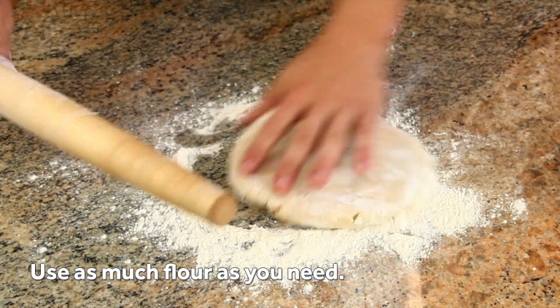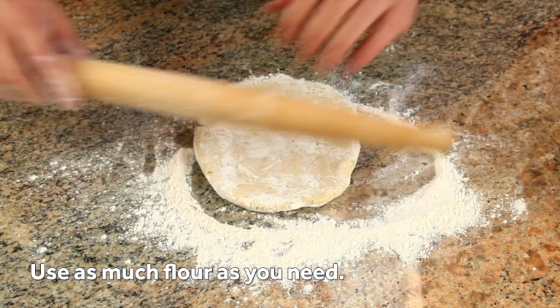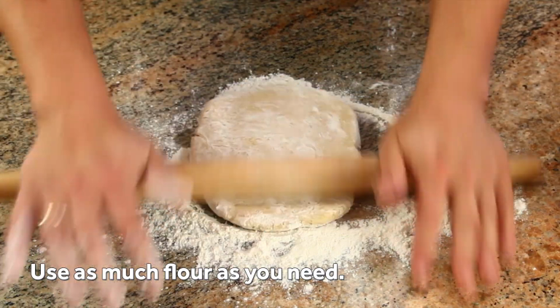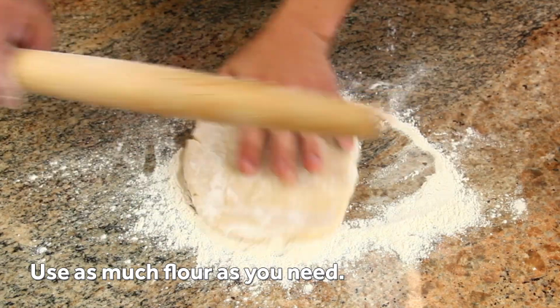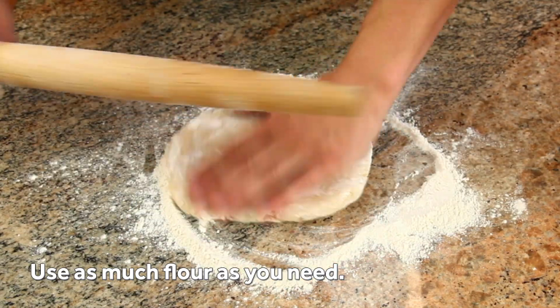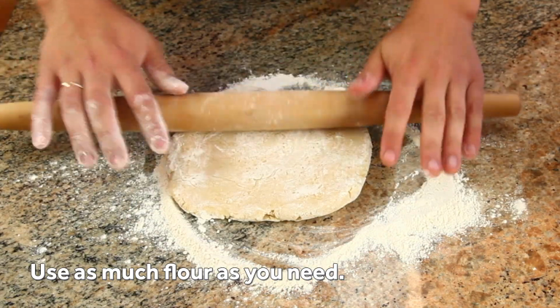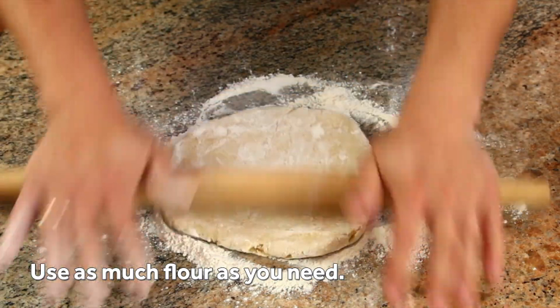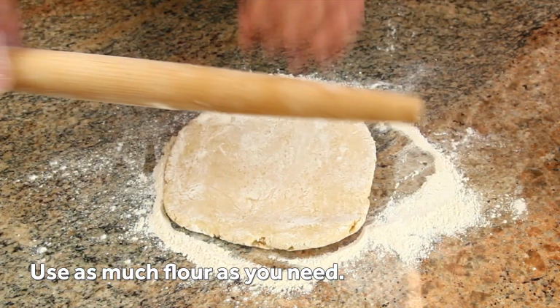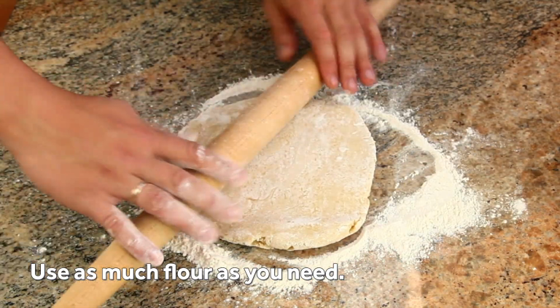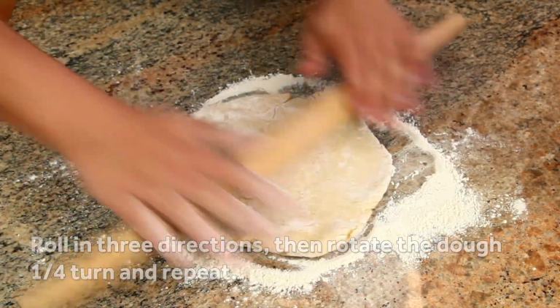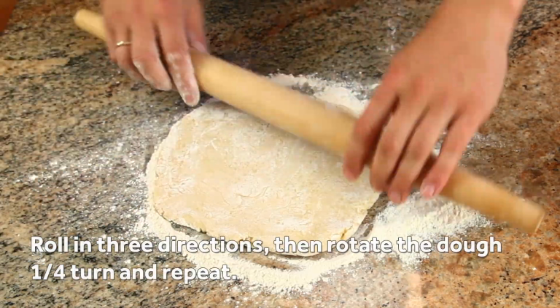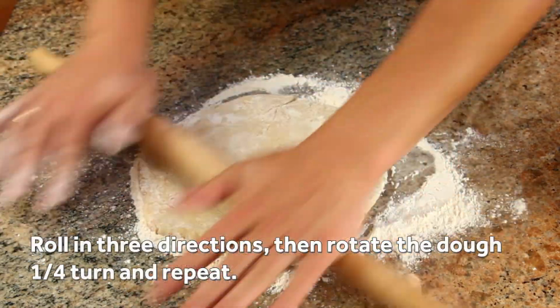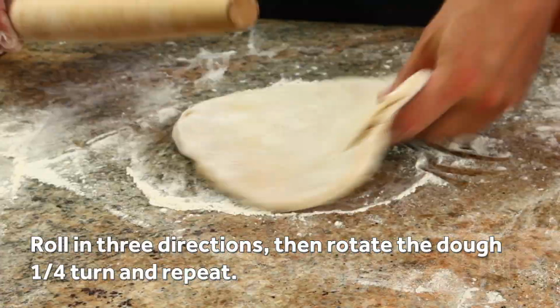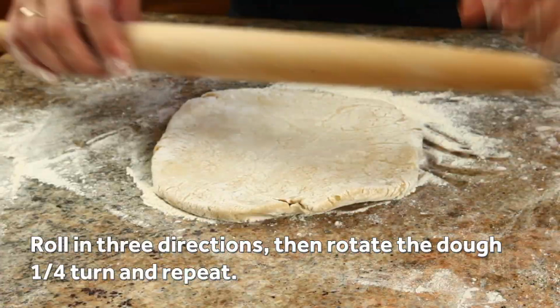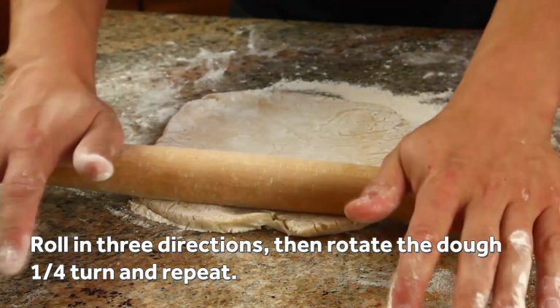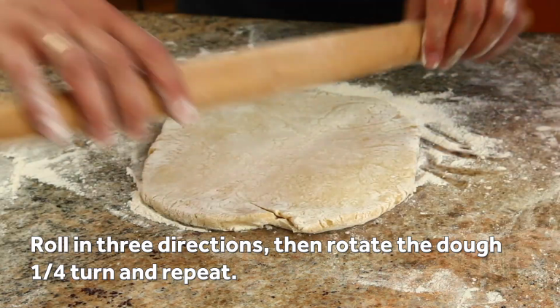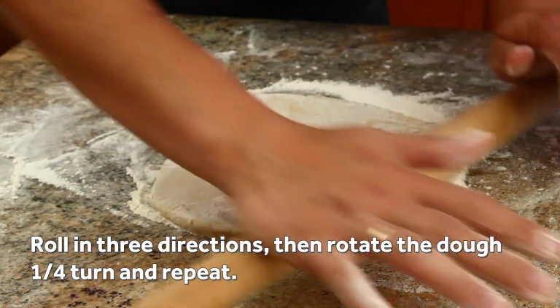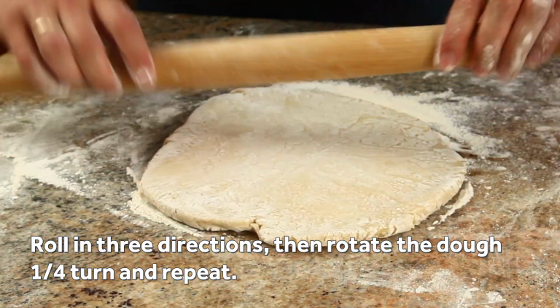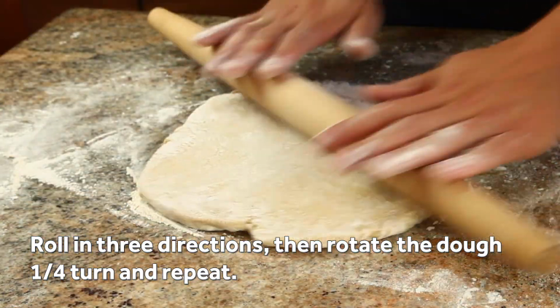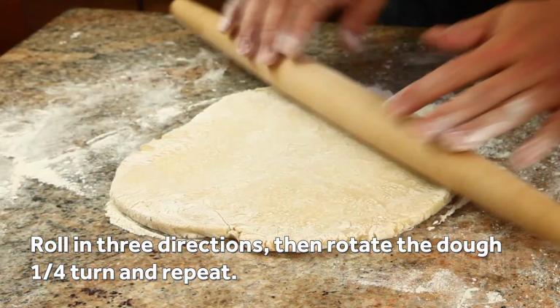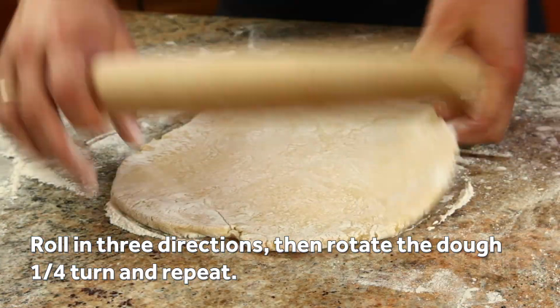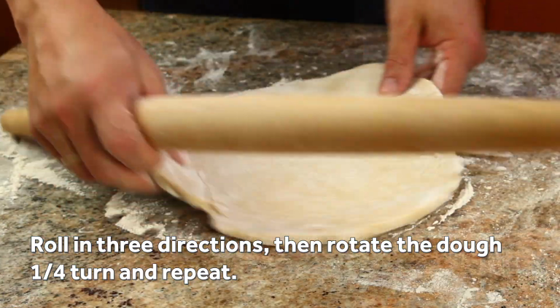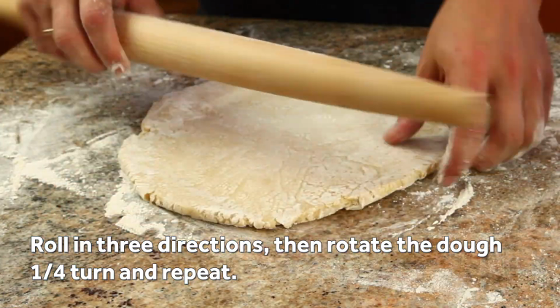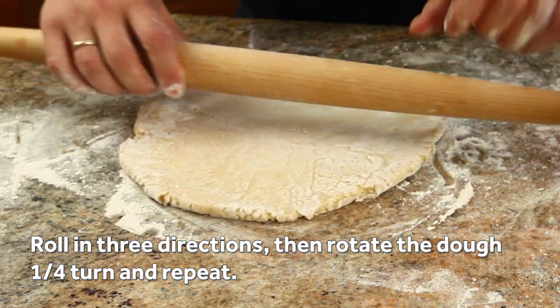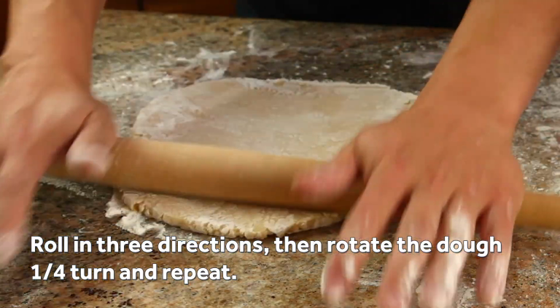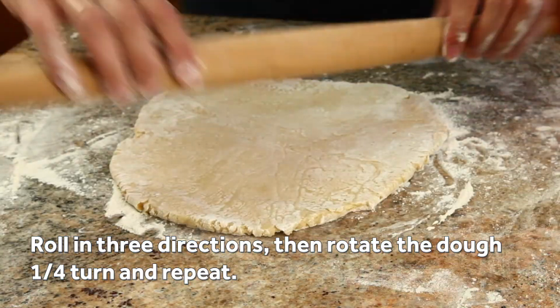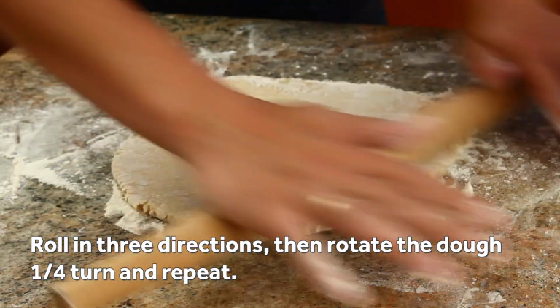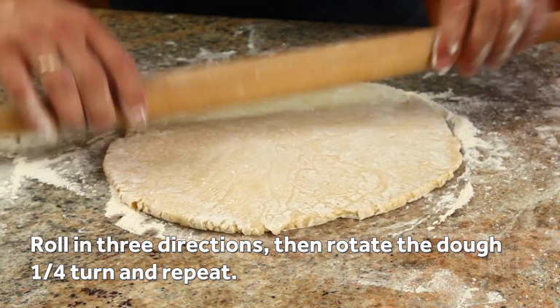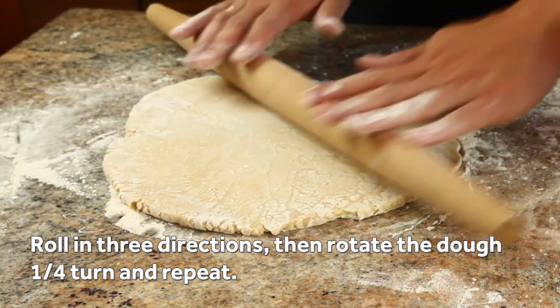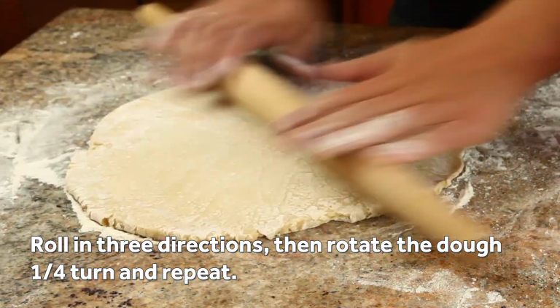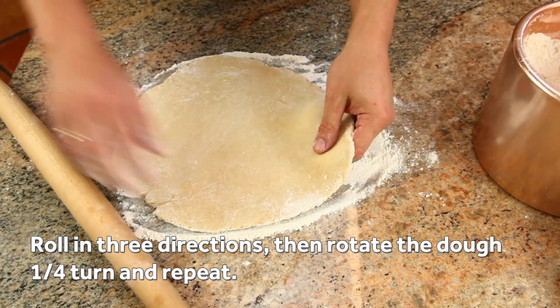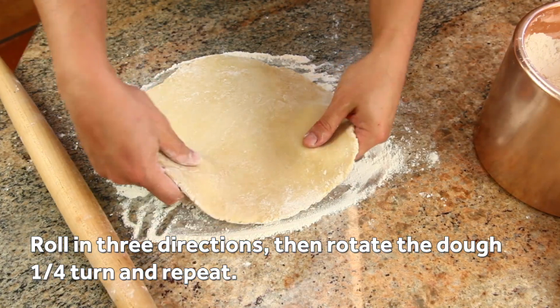Use a rolling pin to start rolling out the dough. I like to use a tapered French-style rolling pin. When rolling, go in three directions — straight forward and 45 degrees to the left and the right — before rotating the disc of dough 90 degrees and repeating.